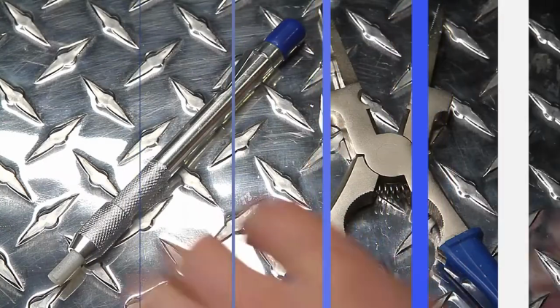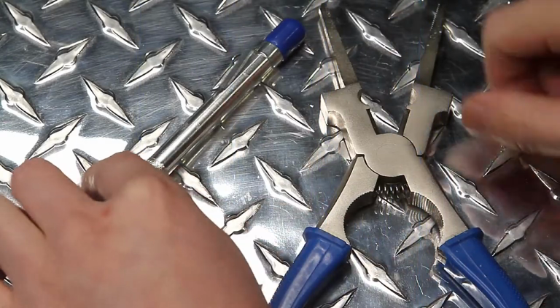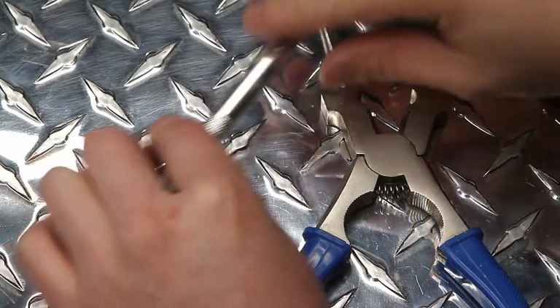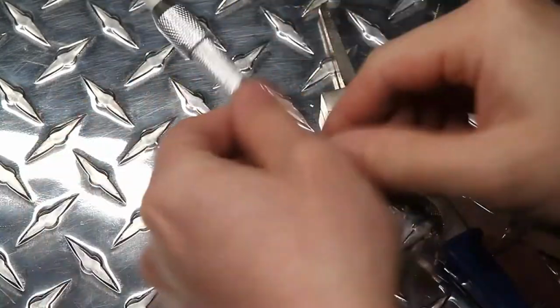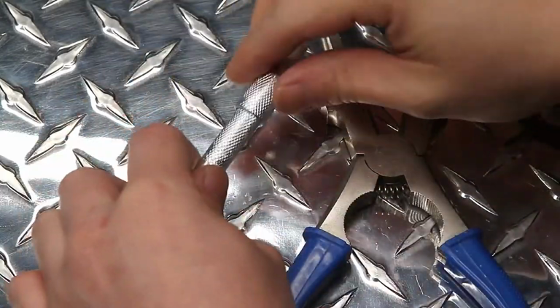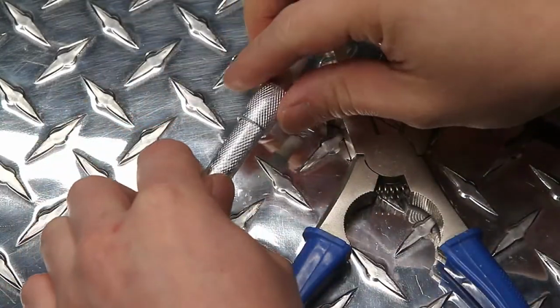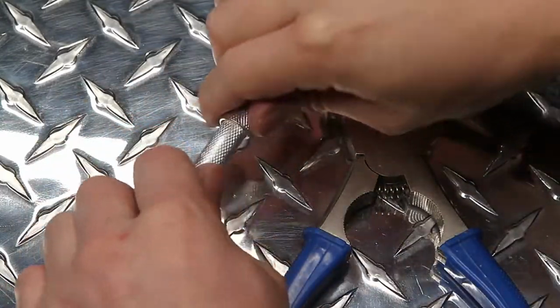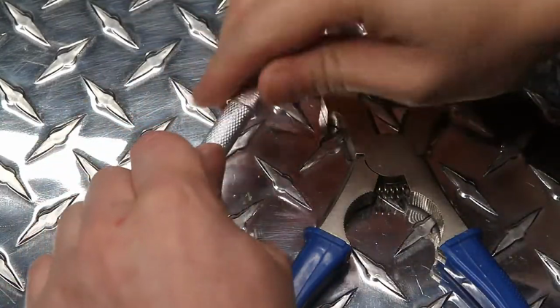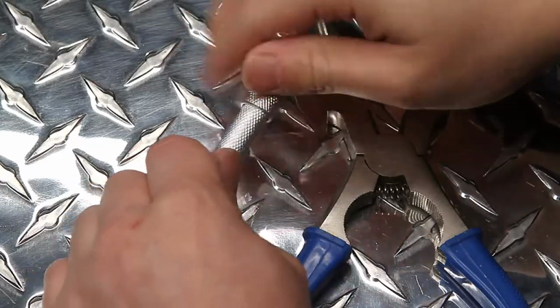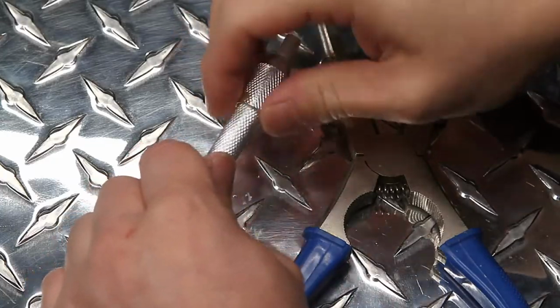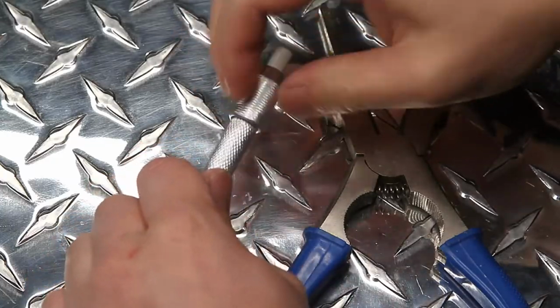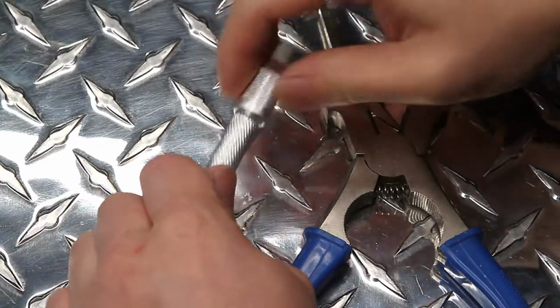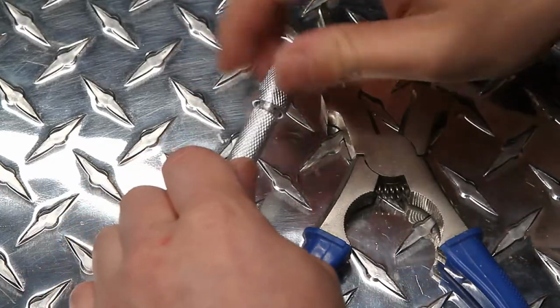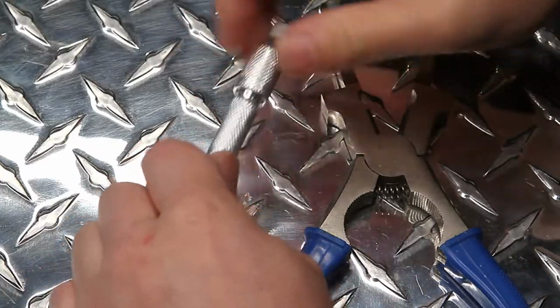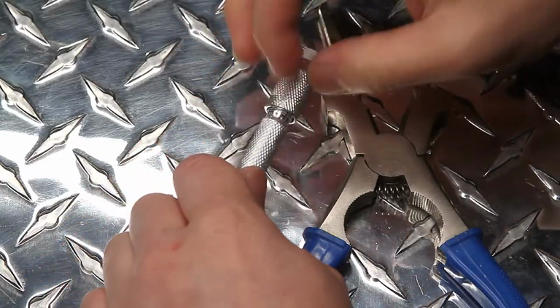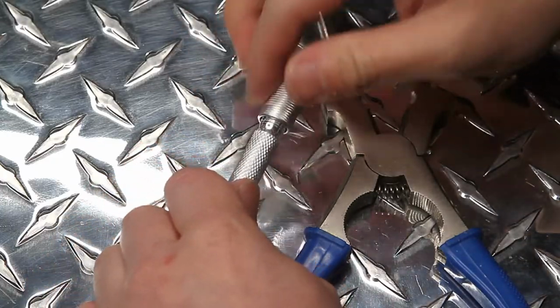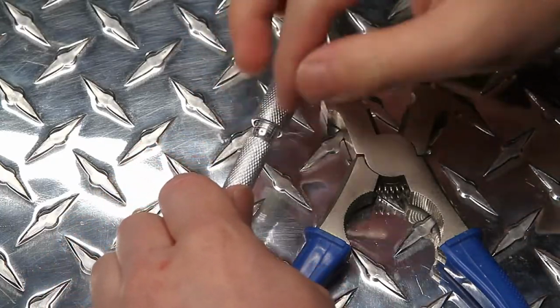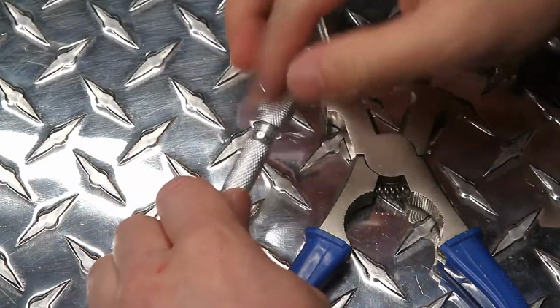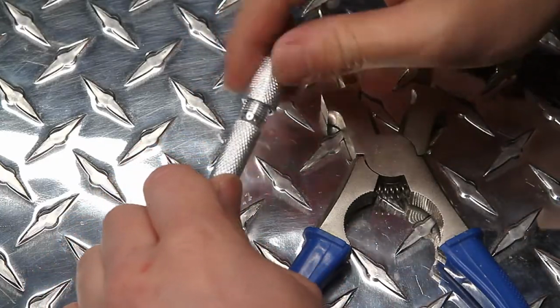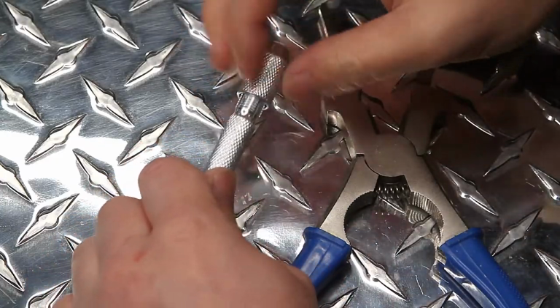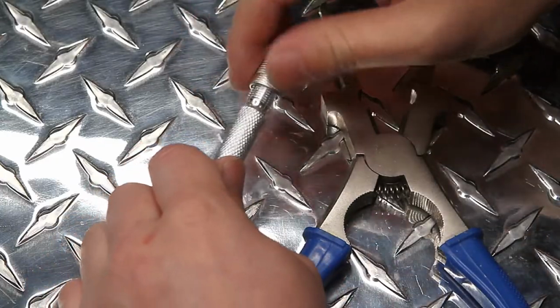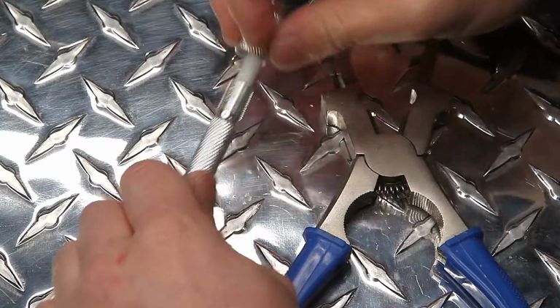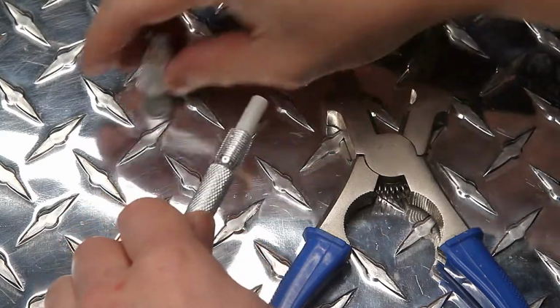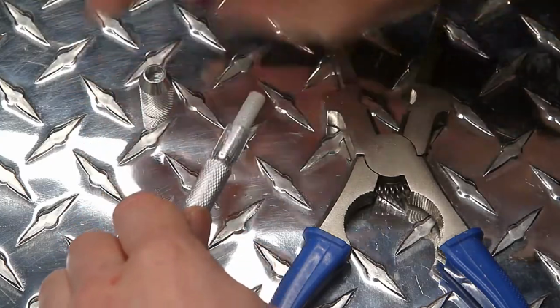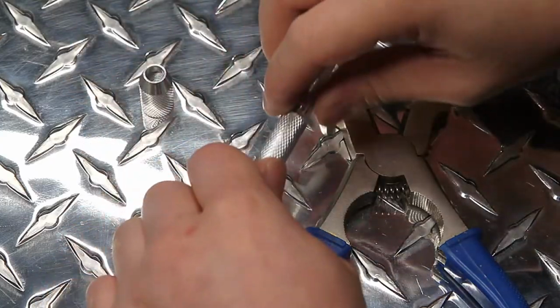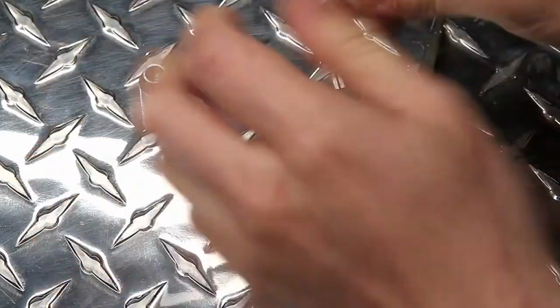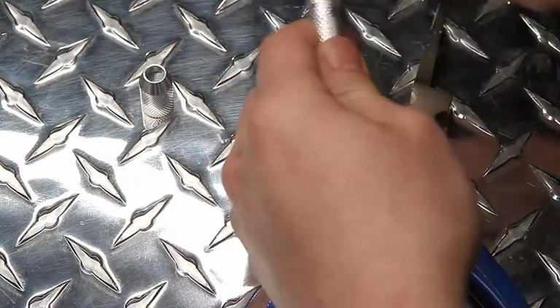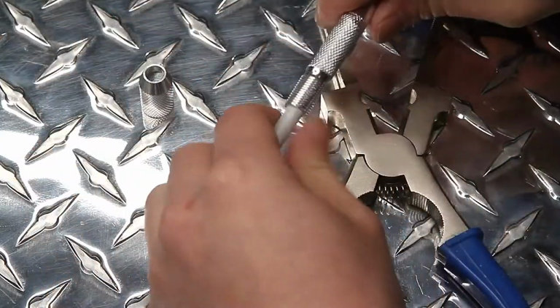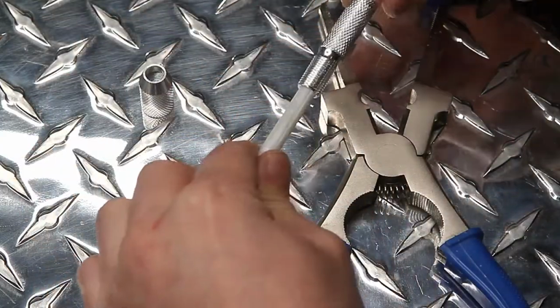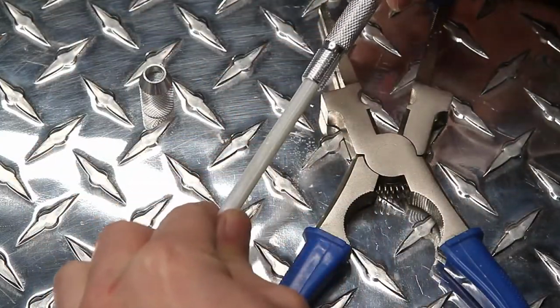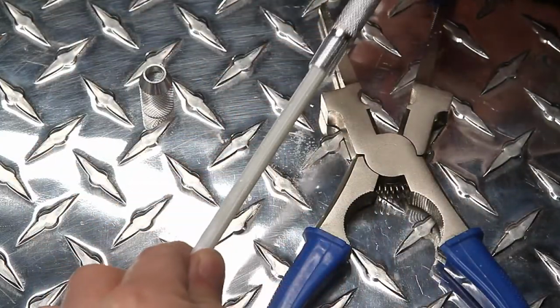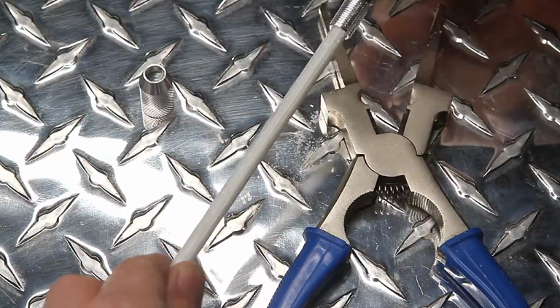If the soapstone is loose inside the holder, more tension is needed between the holder and the soapstone. First, unscrew the knurled tightening knob and remove the soapstone inside.